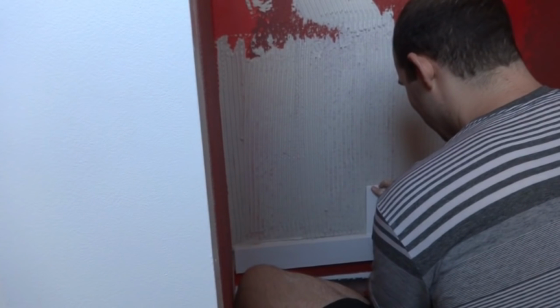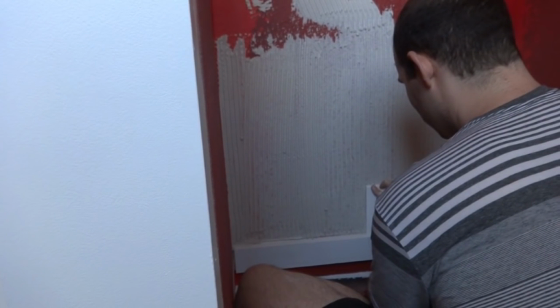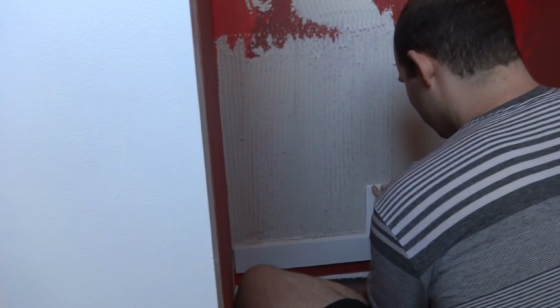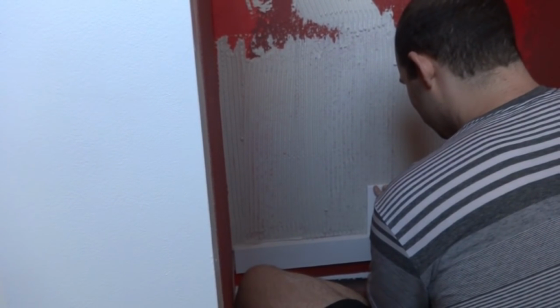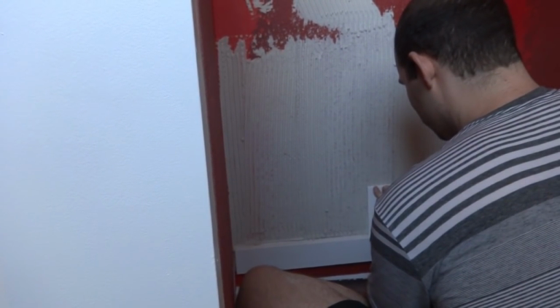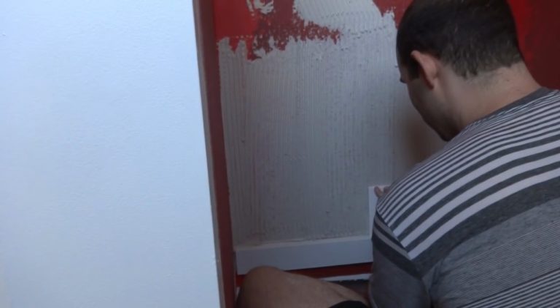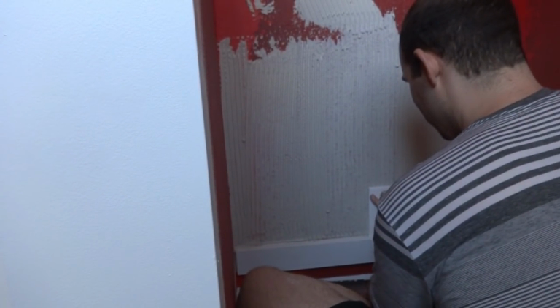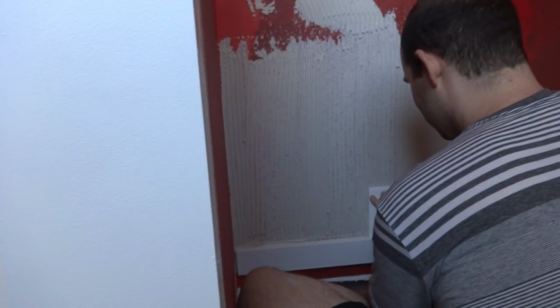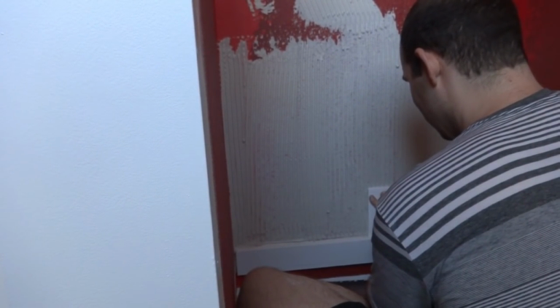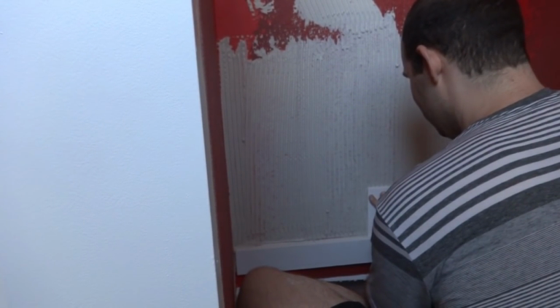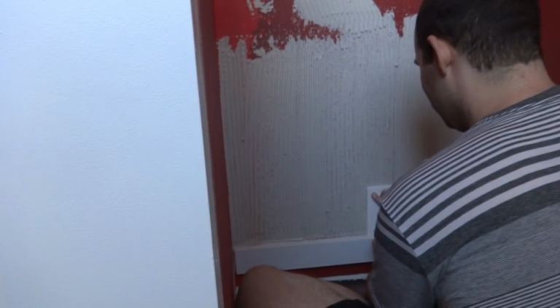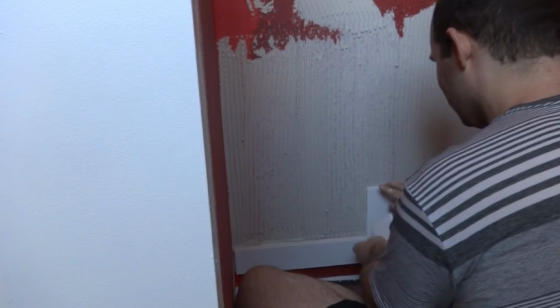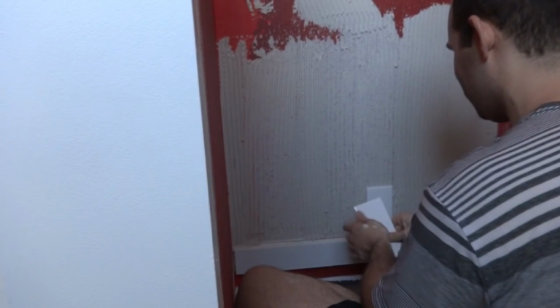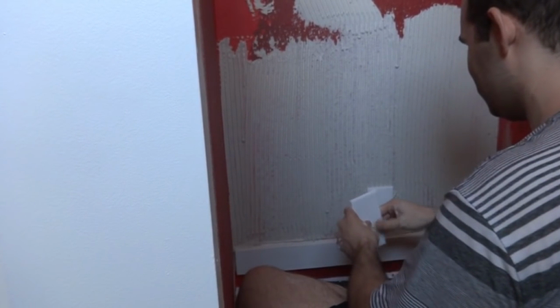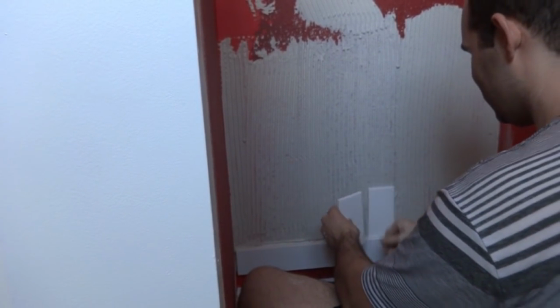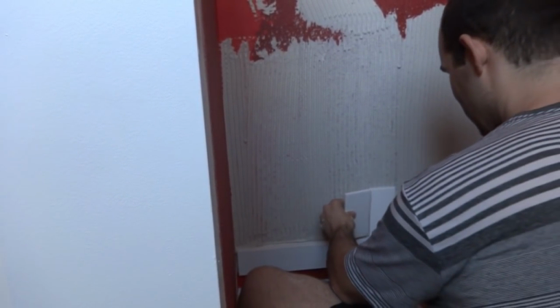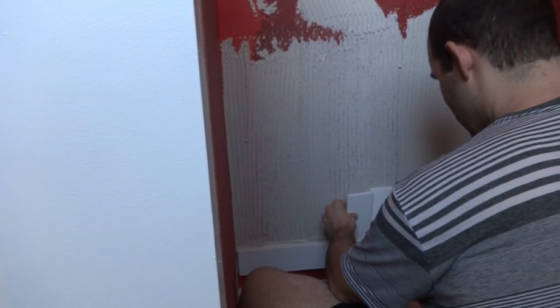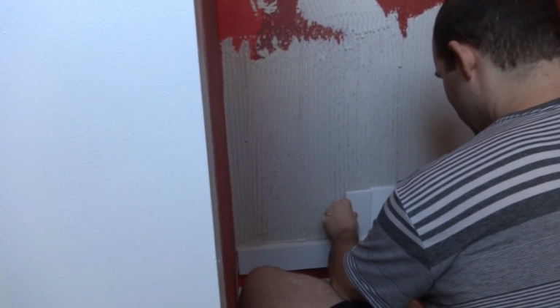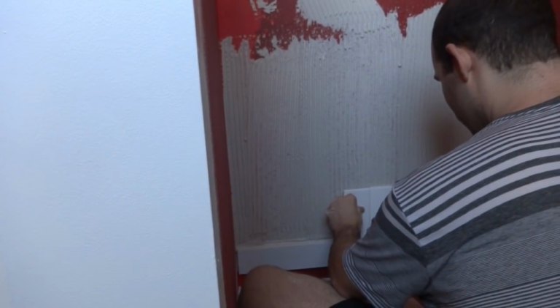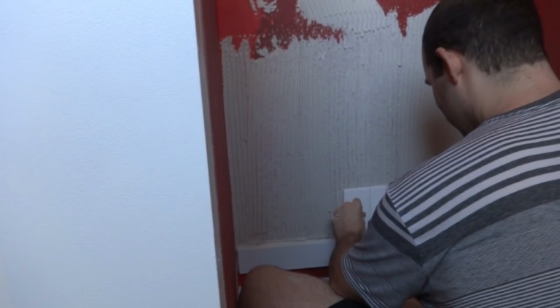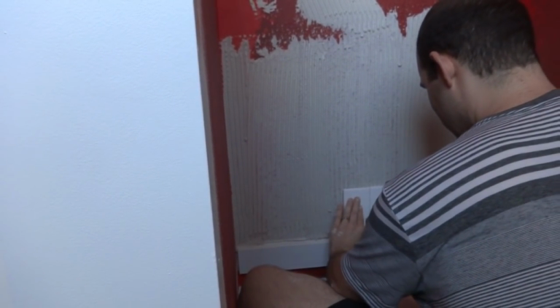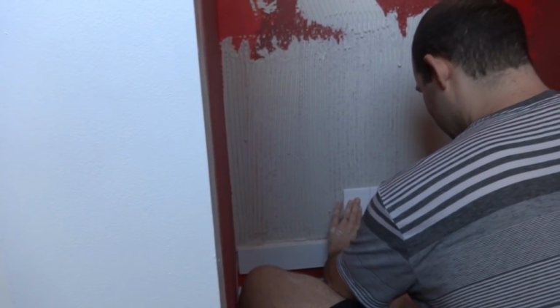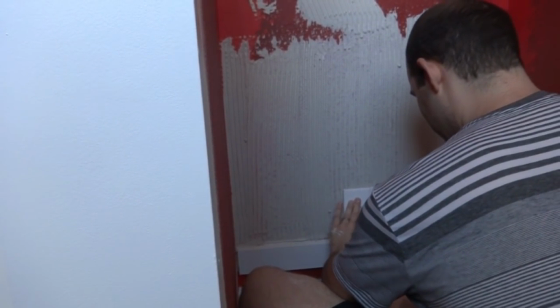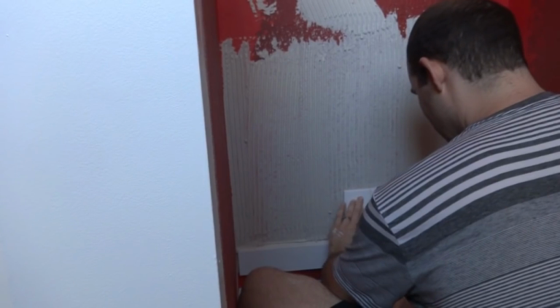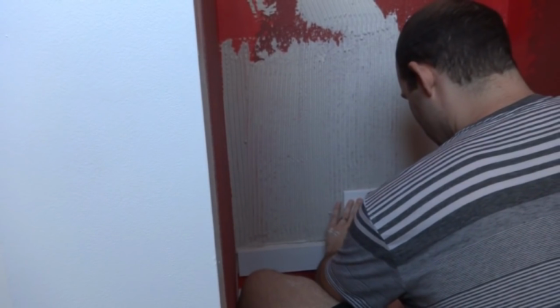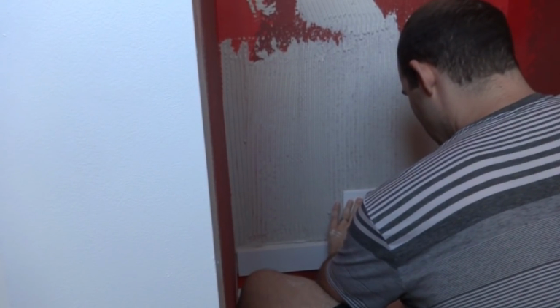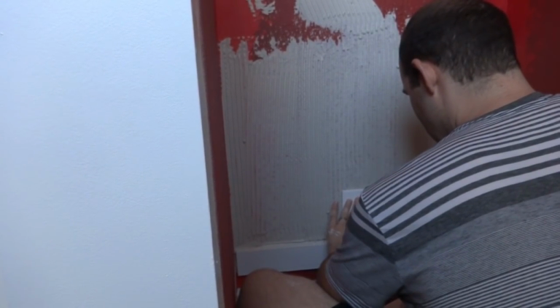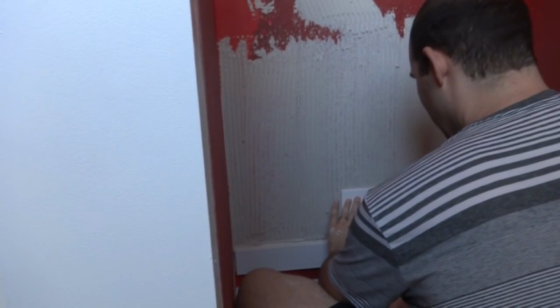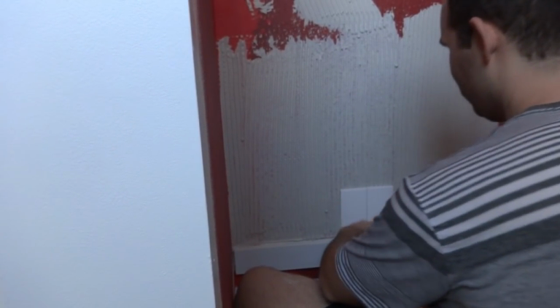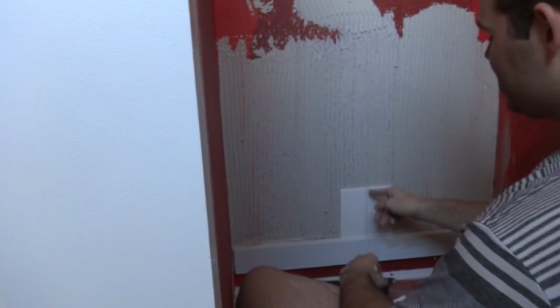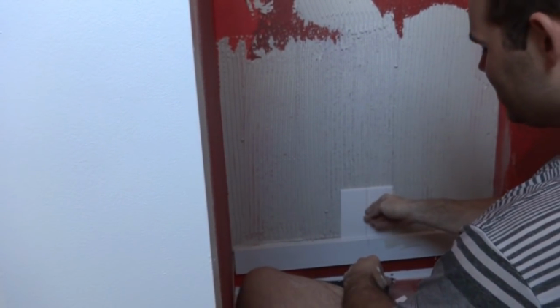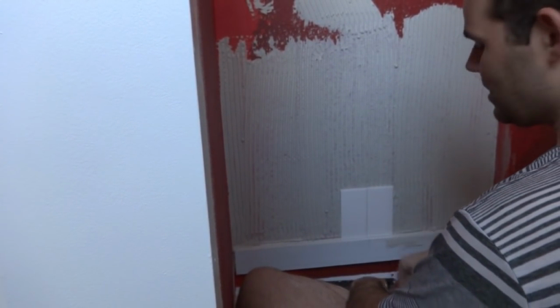I lay my first tile down and squish it a little bit — make sure it's got a good seal and kind of suctions on. Then I put my second tile down the same way.